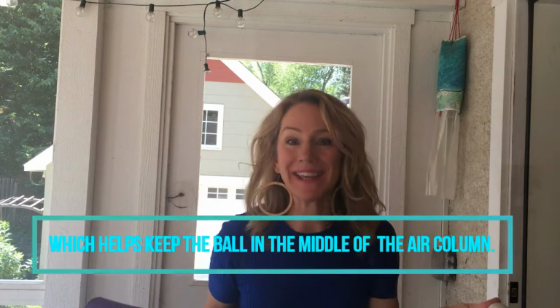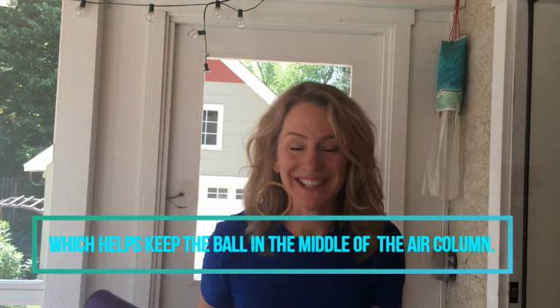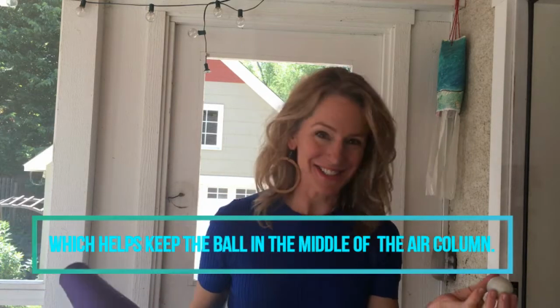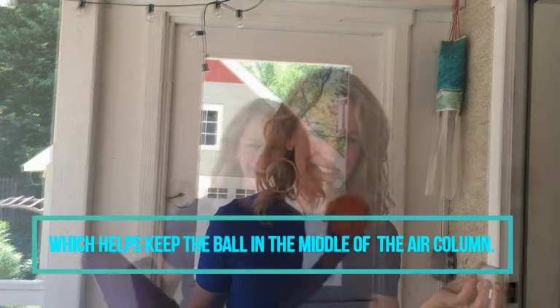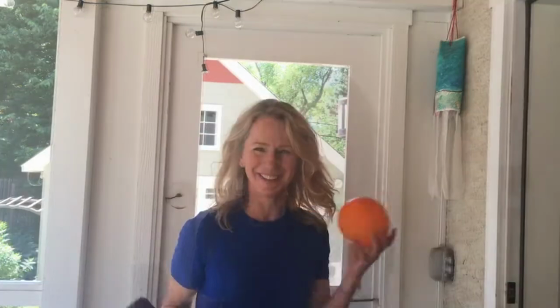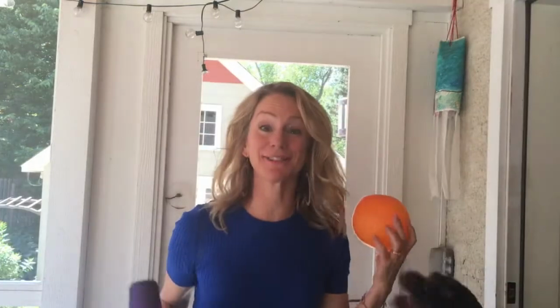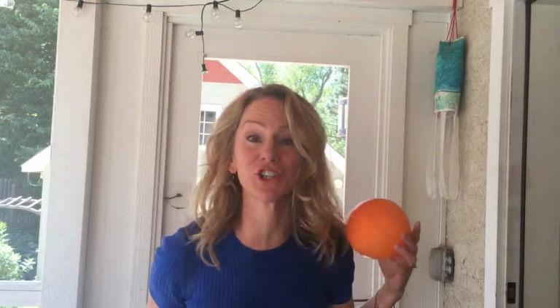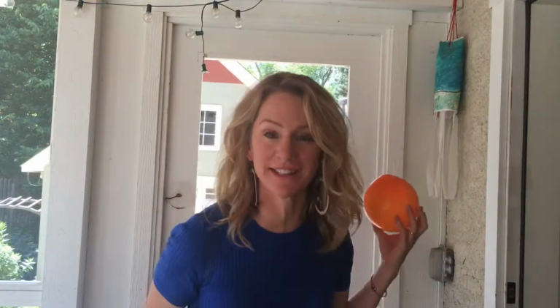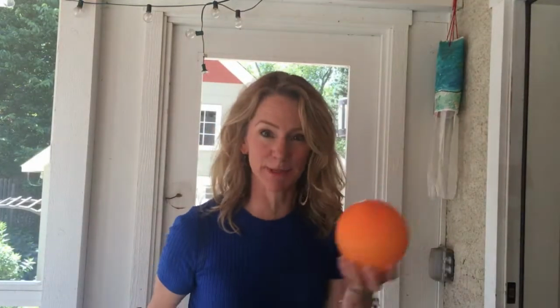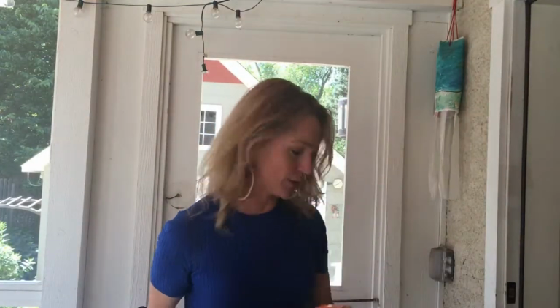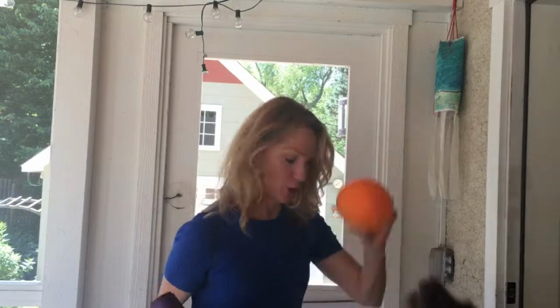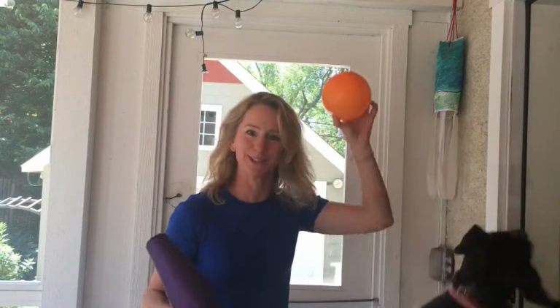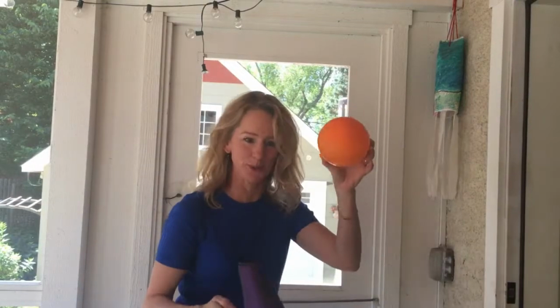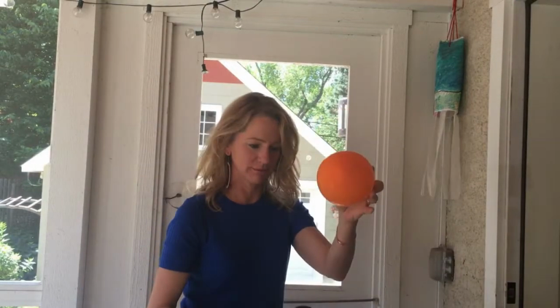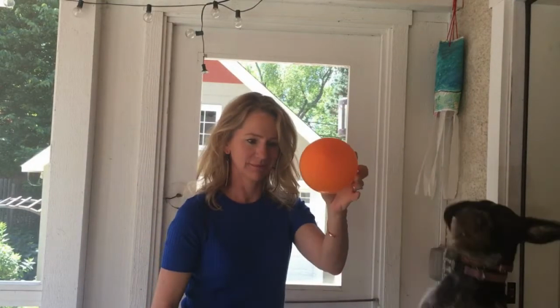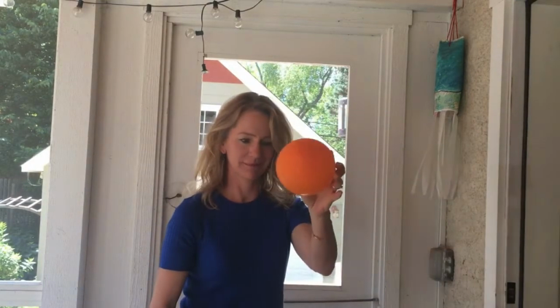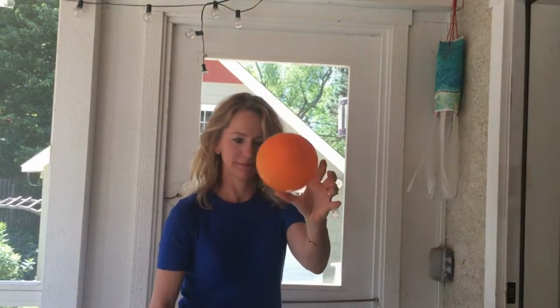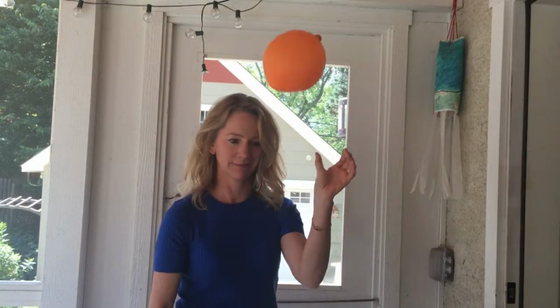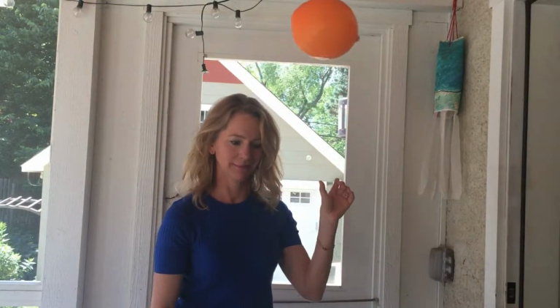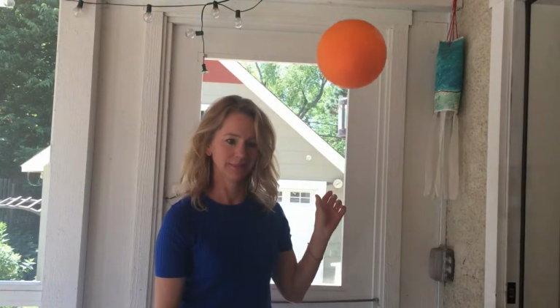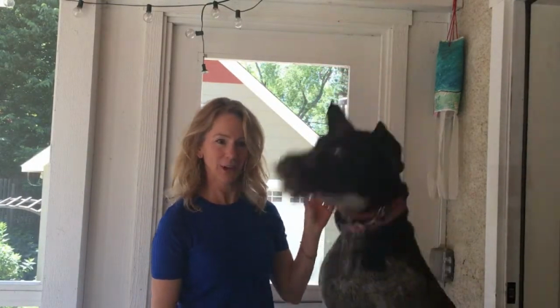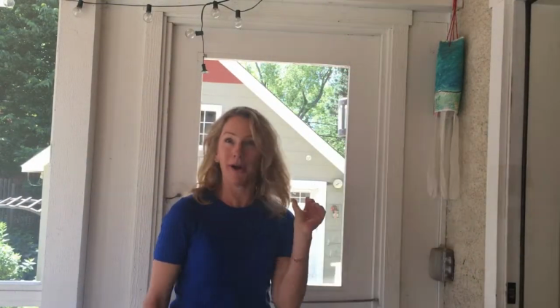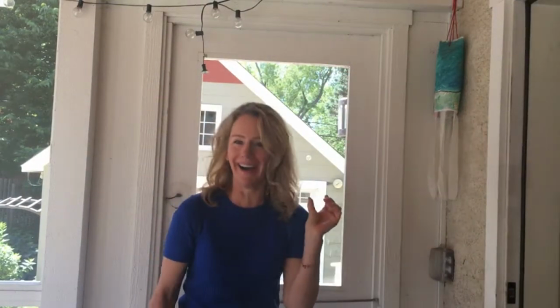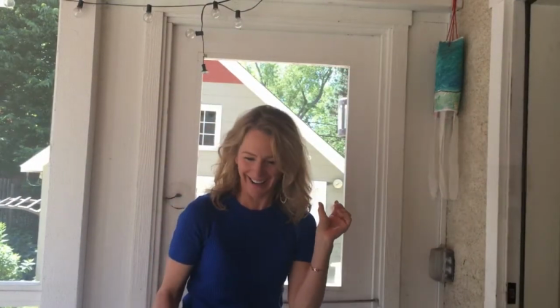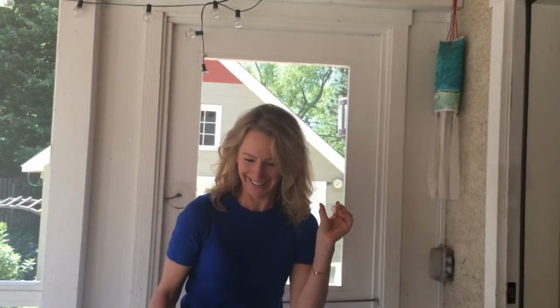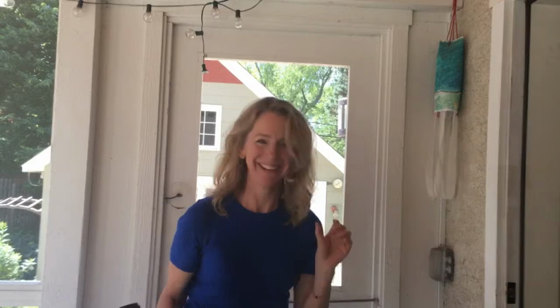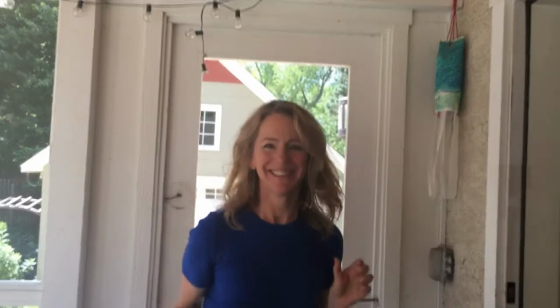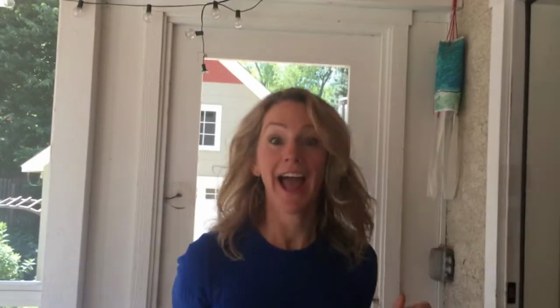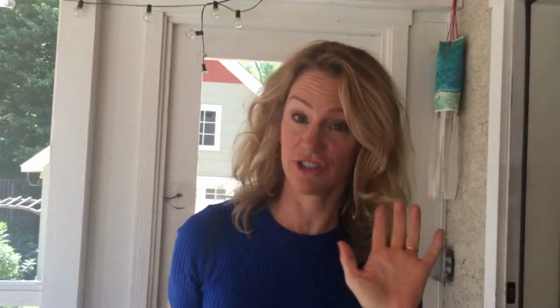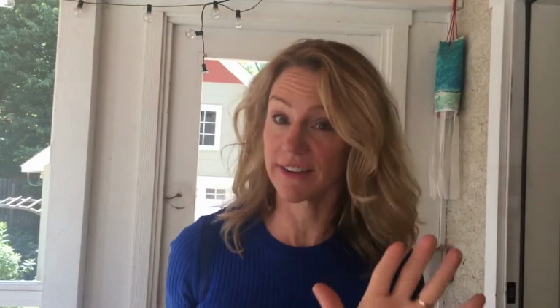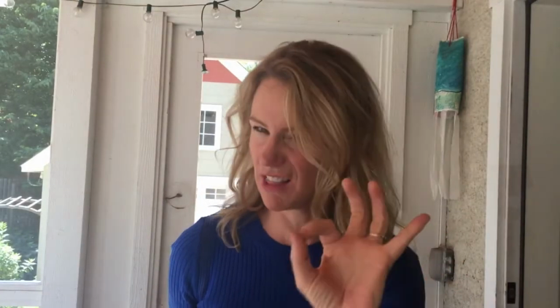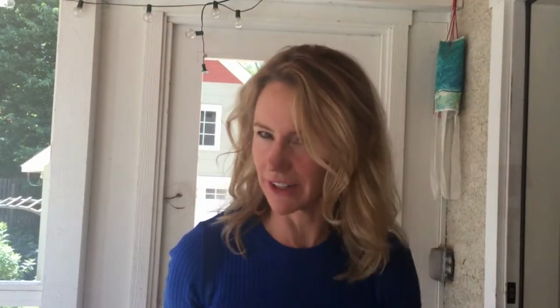Amazing, isn't it? It's fun to try this experiment with balloons, too. Oh! And dogs love it.